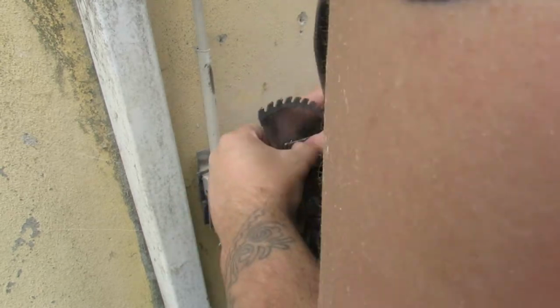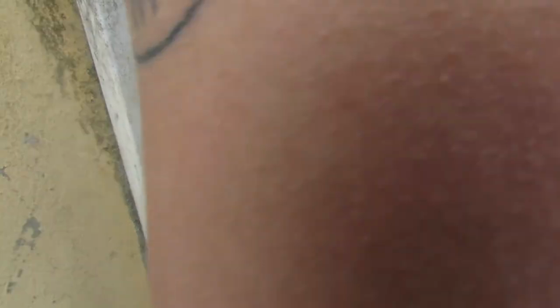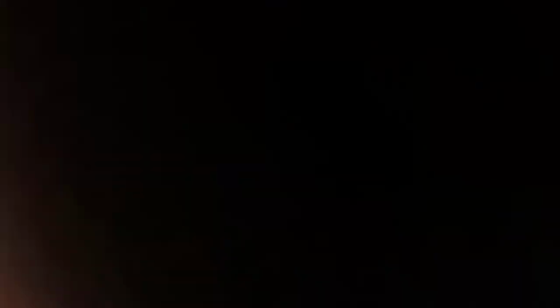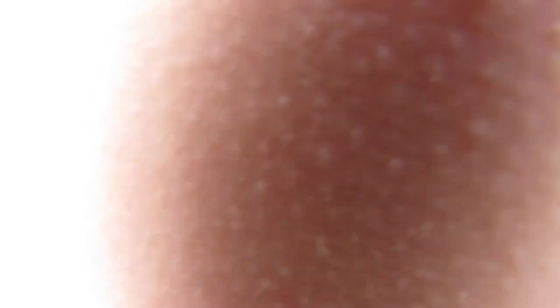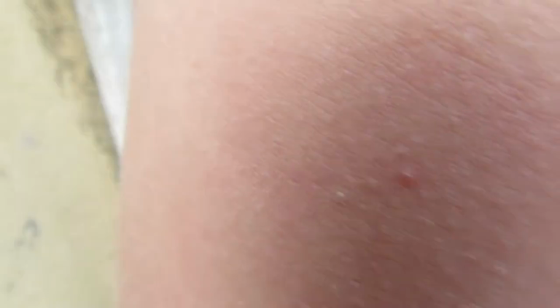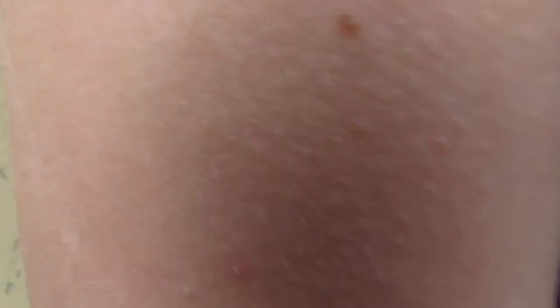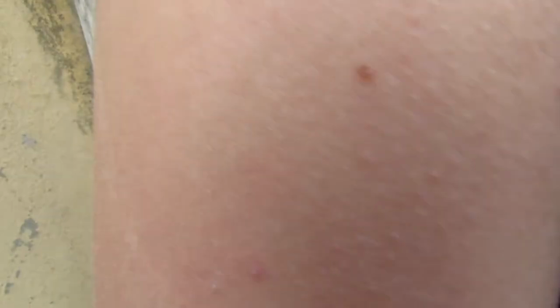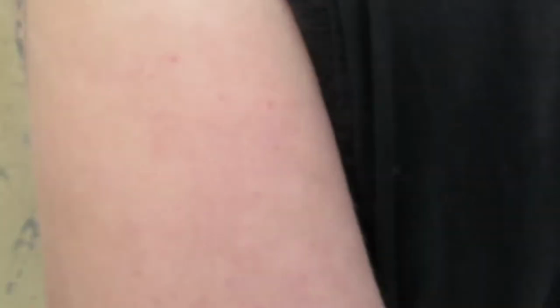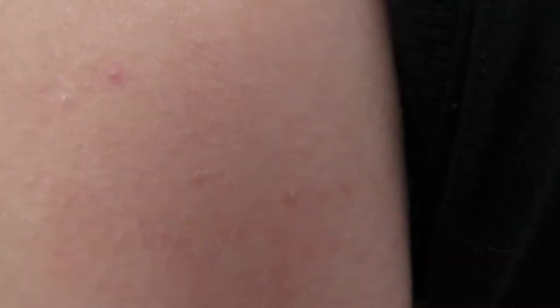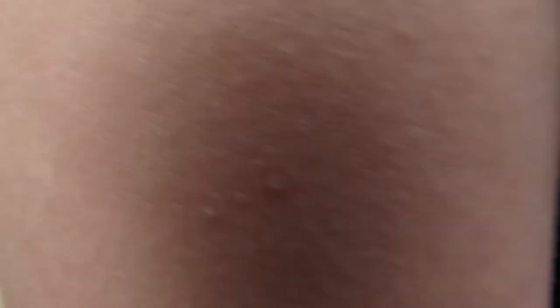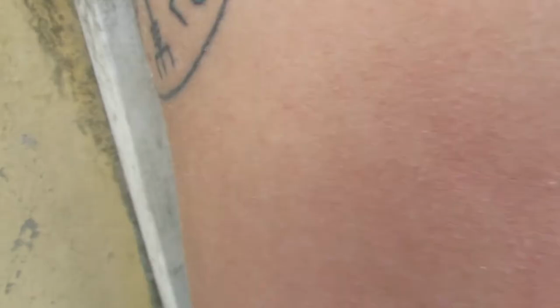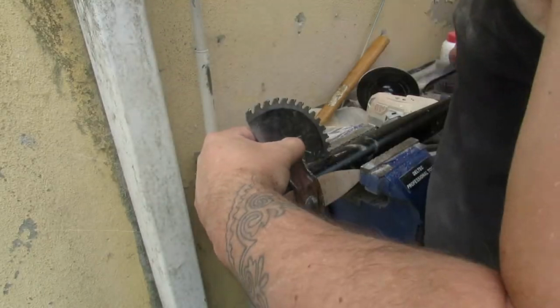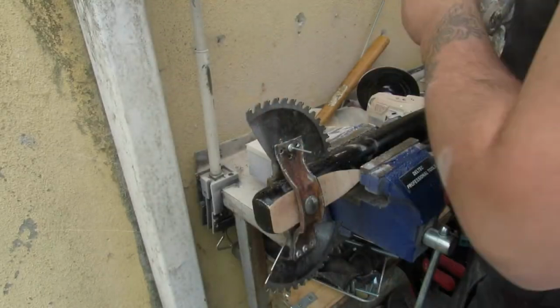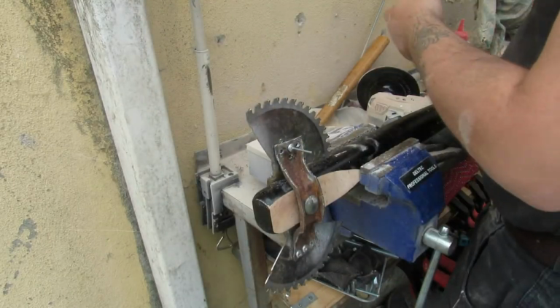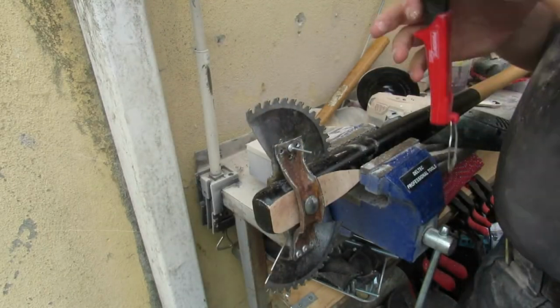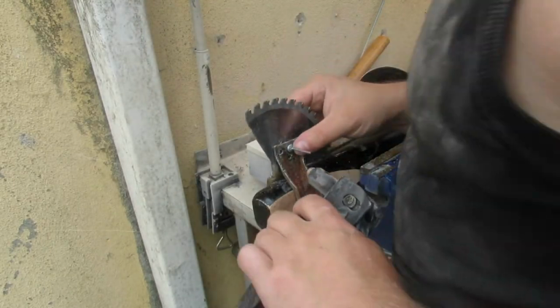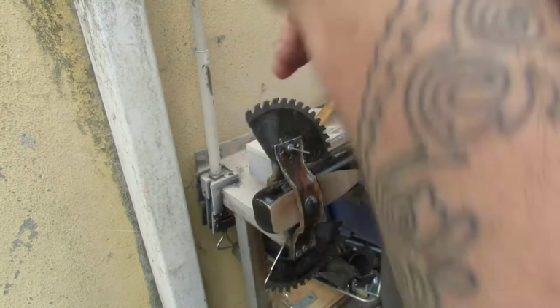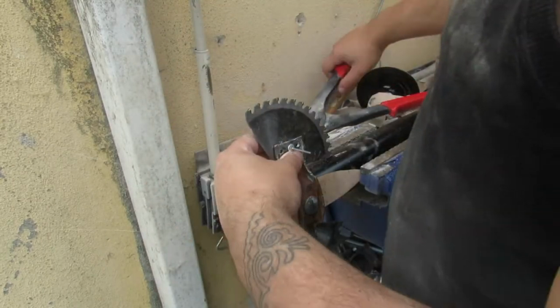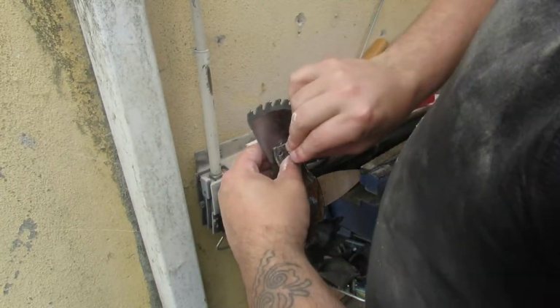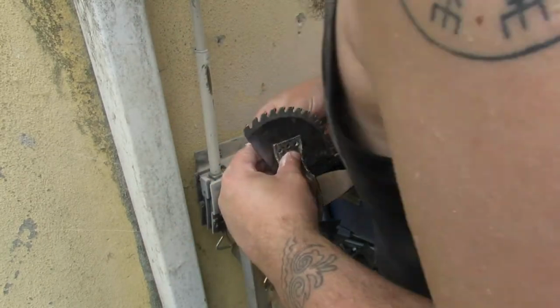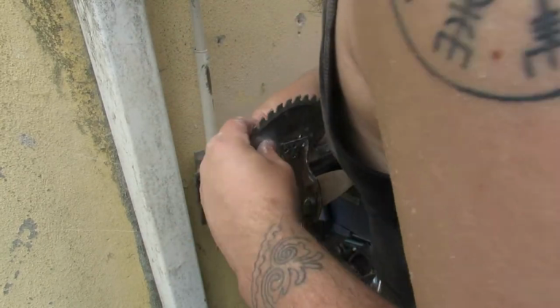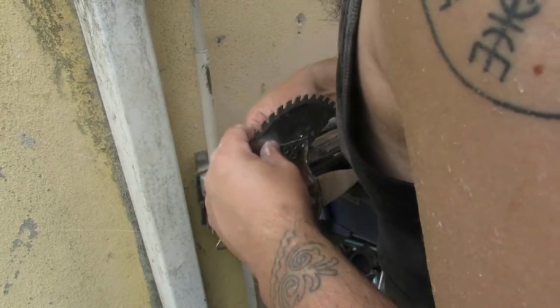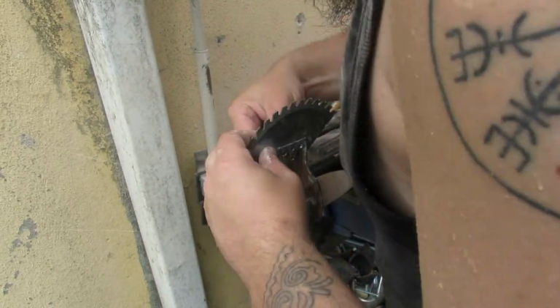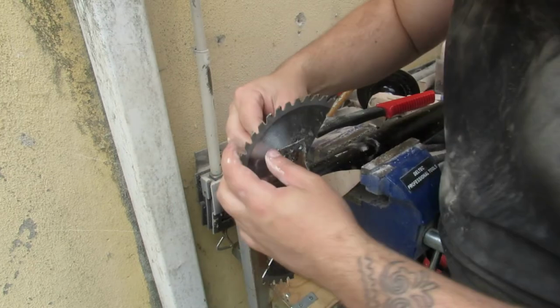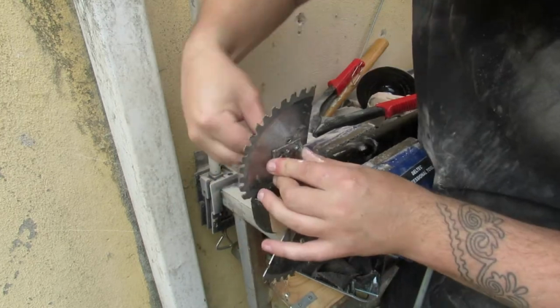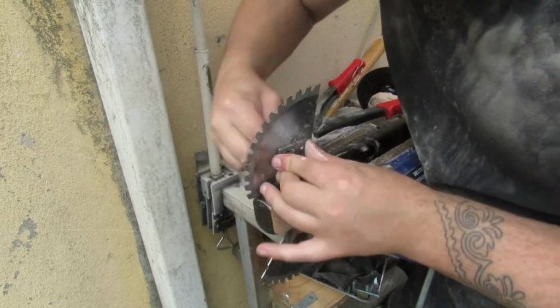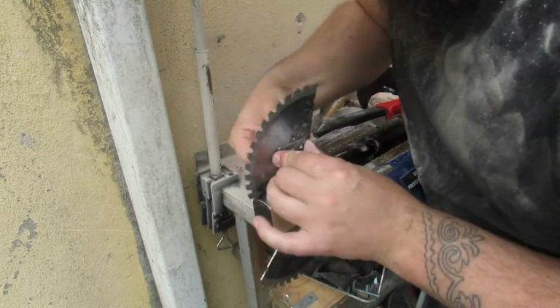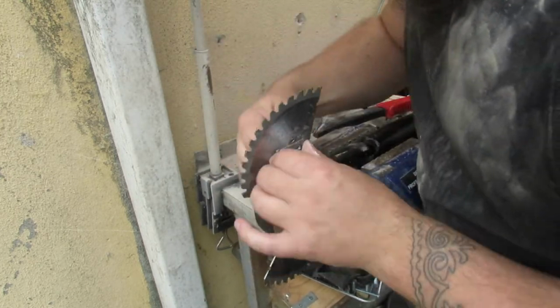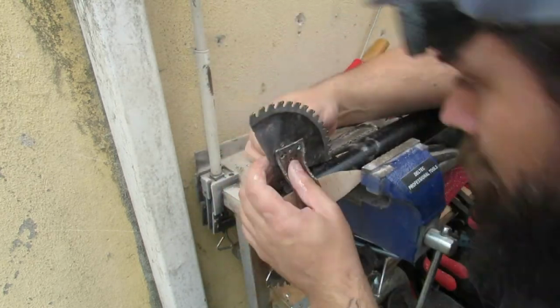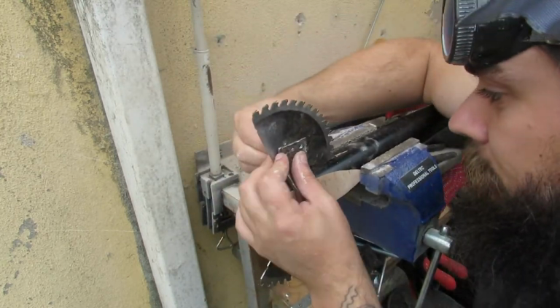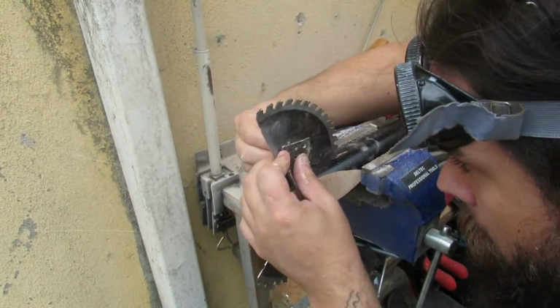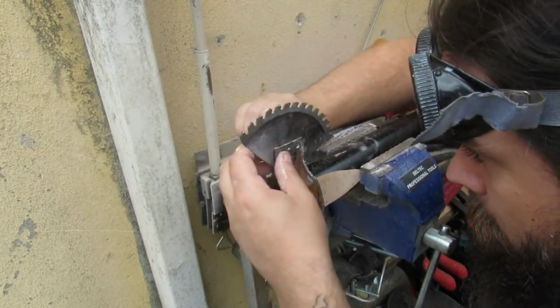We're skipping straight to the rivets here, and even now you can see I'm having to spend a long time lining up the rivets, making sure everything fits and looks like it's going to hold together okay.